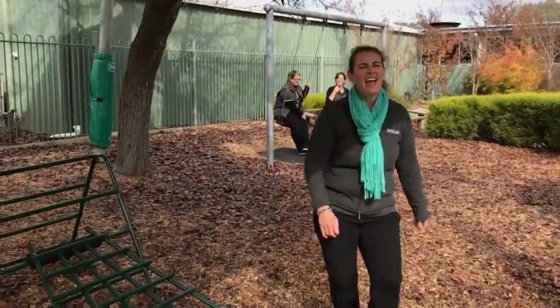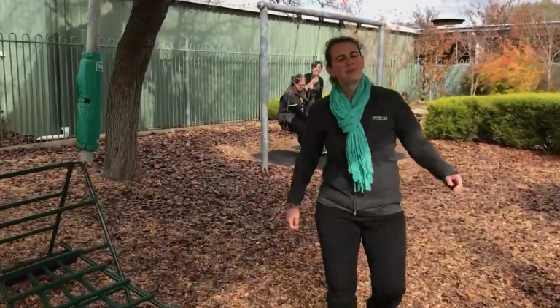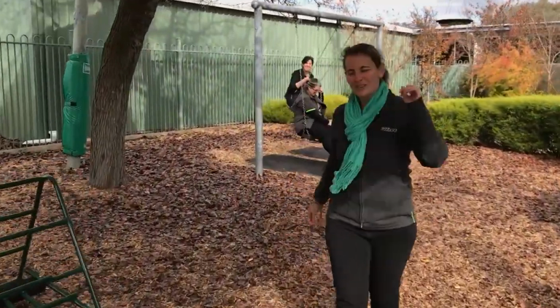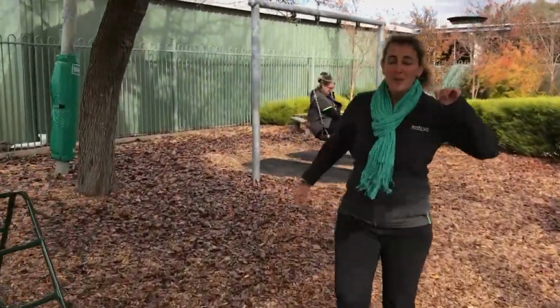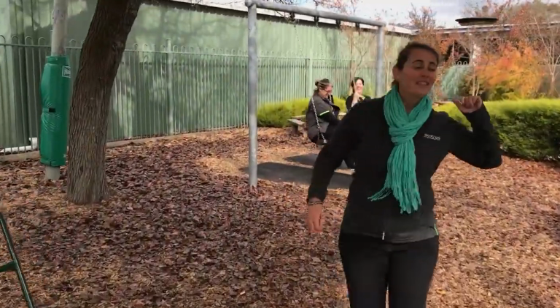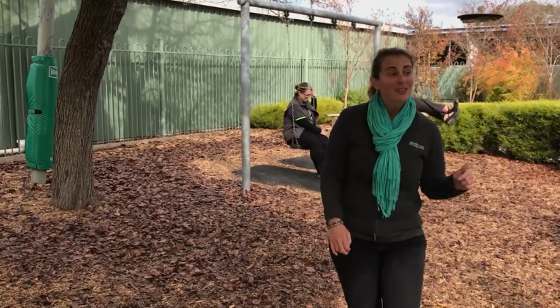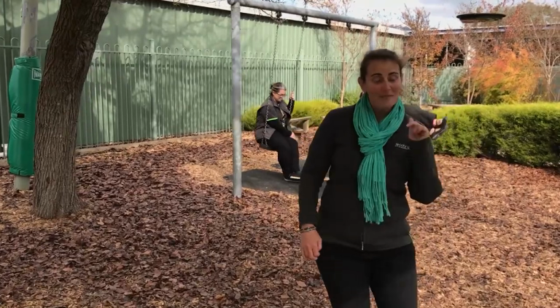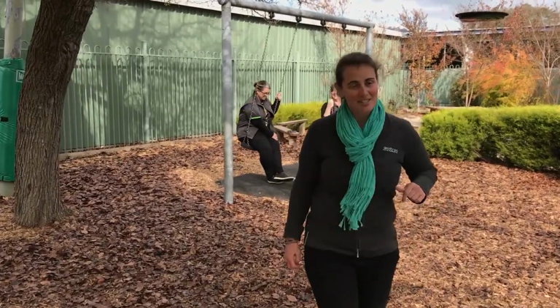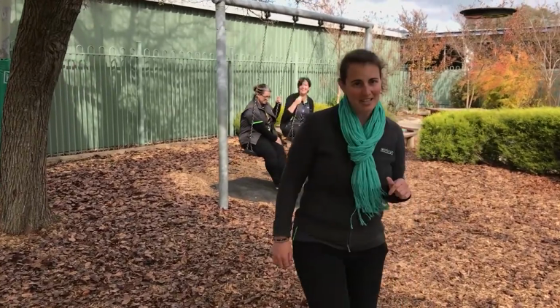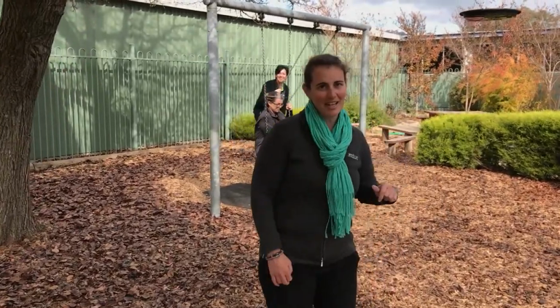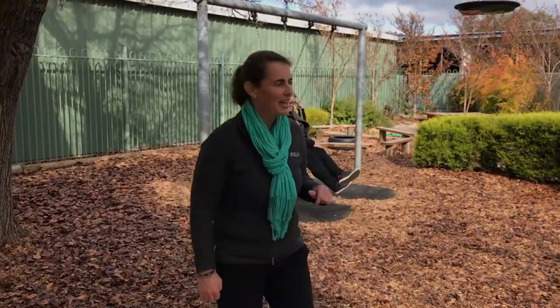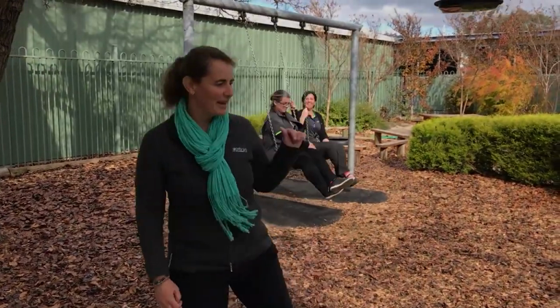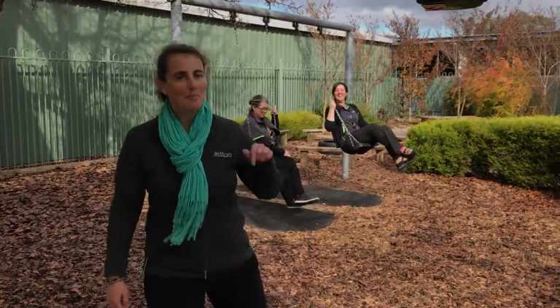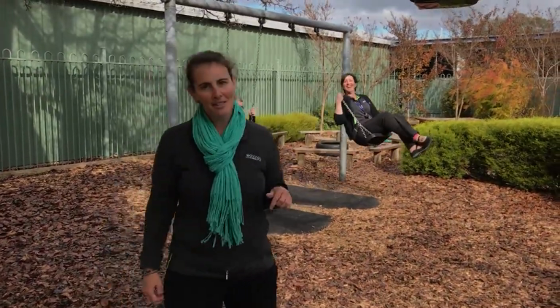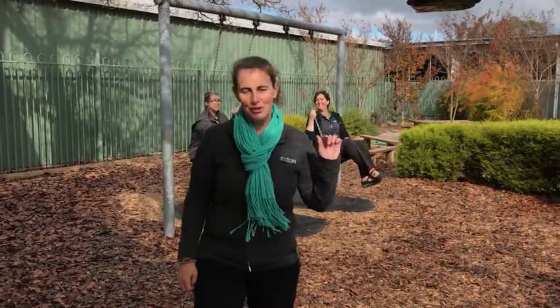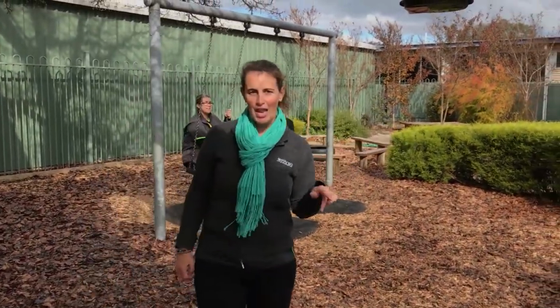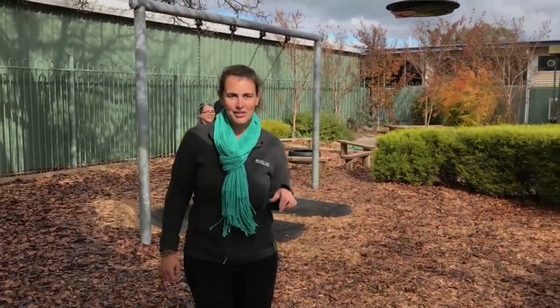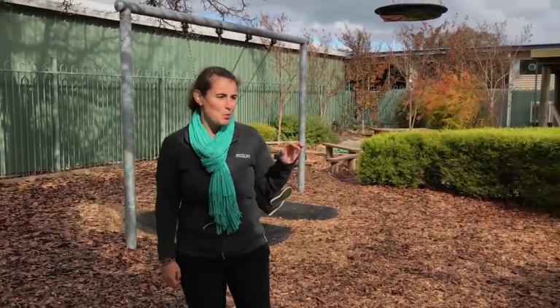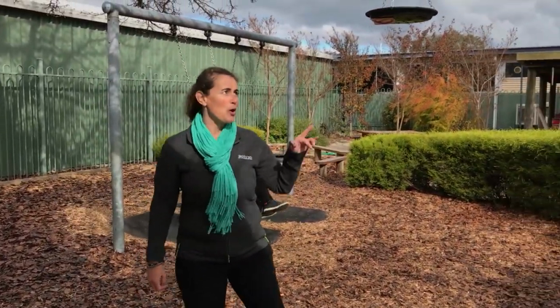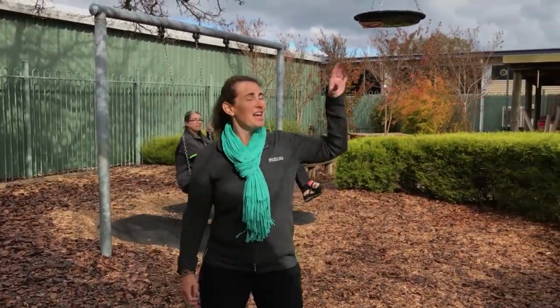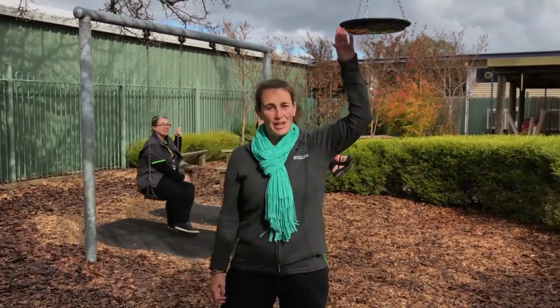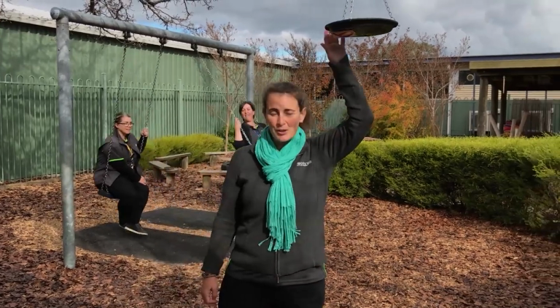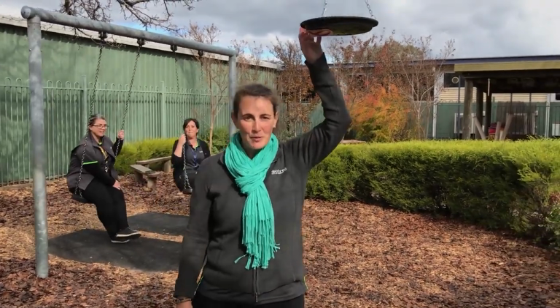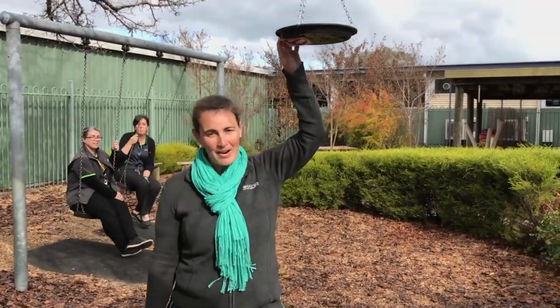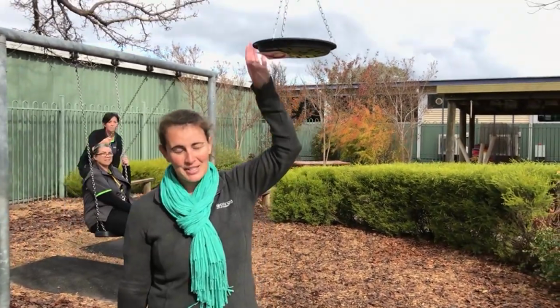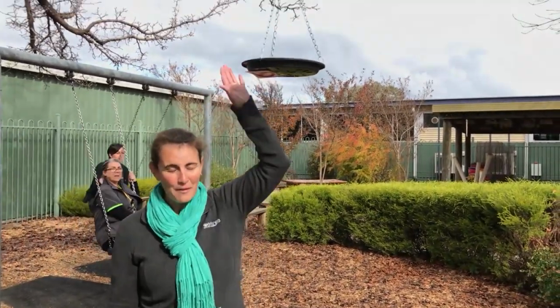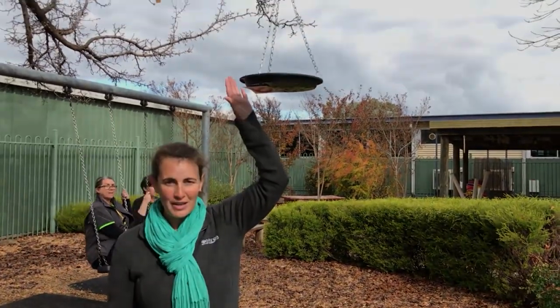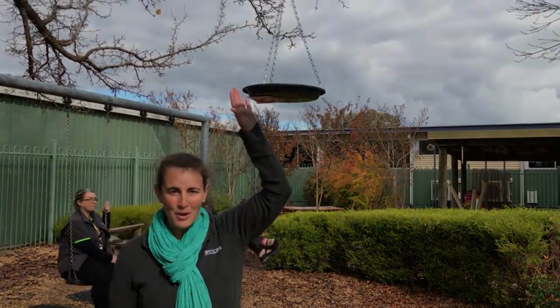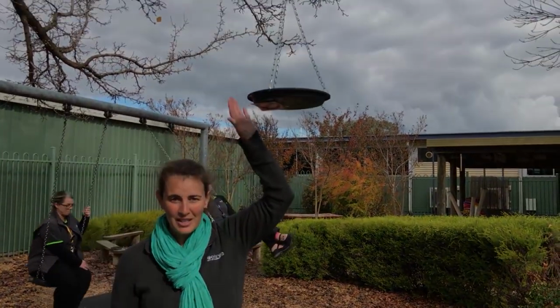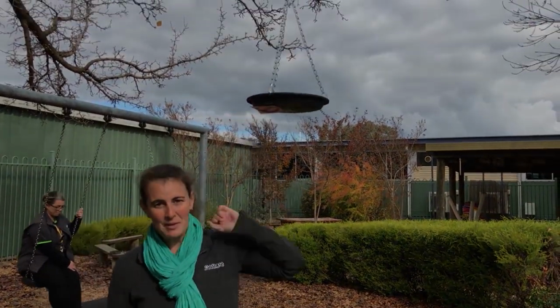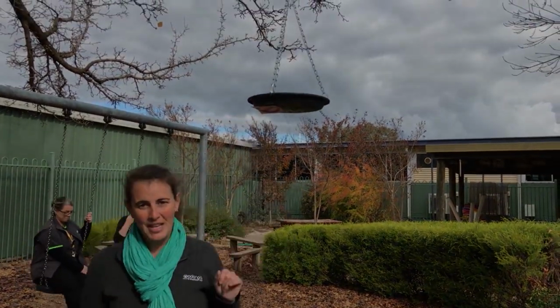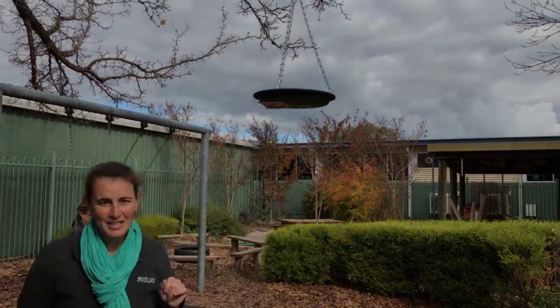At preschool, we have lots of visitors in our centre. And I mean bugs, slugs, worms and lots of beautiful parakeets that we often like to watch come and visit our centre.